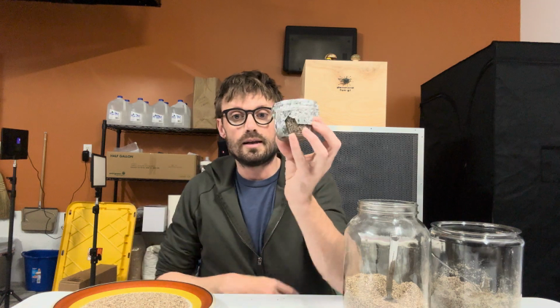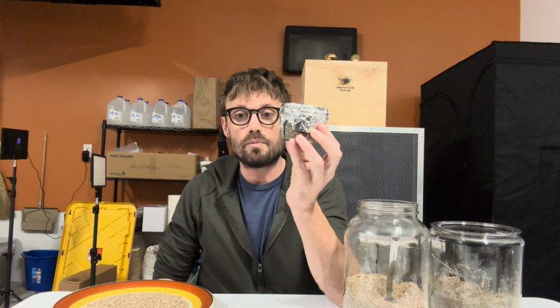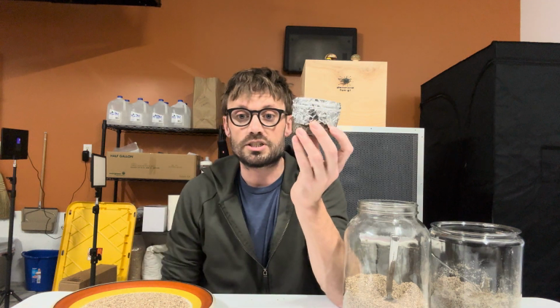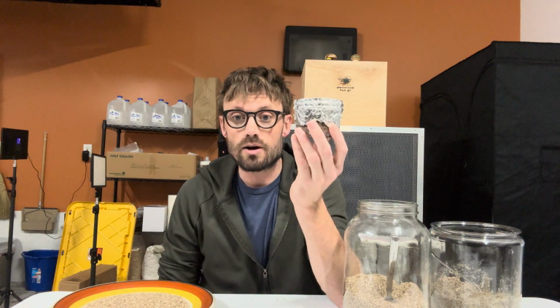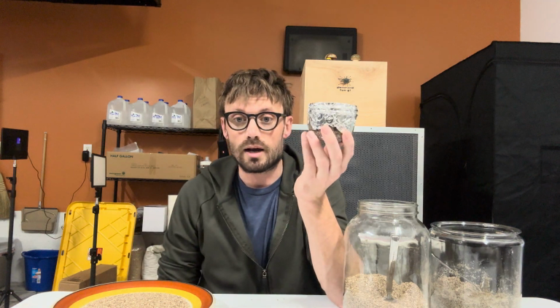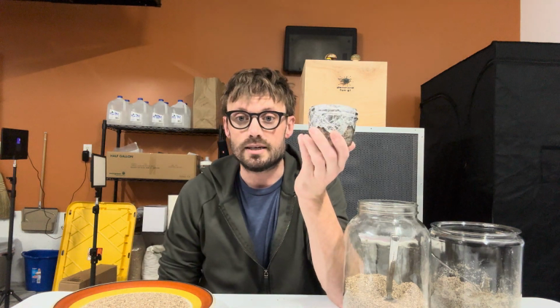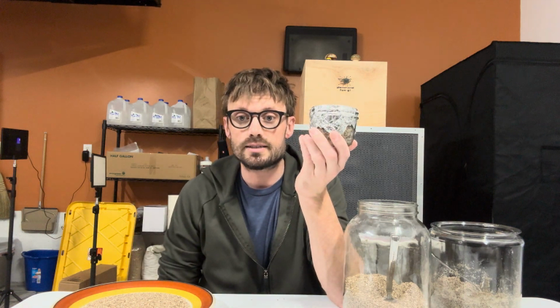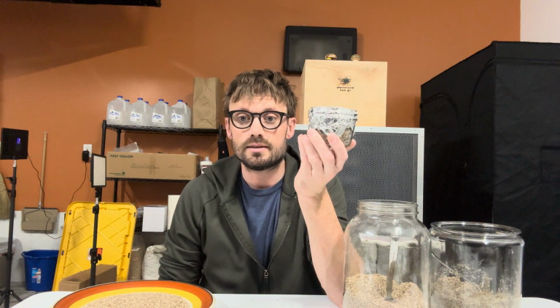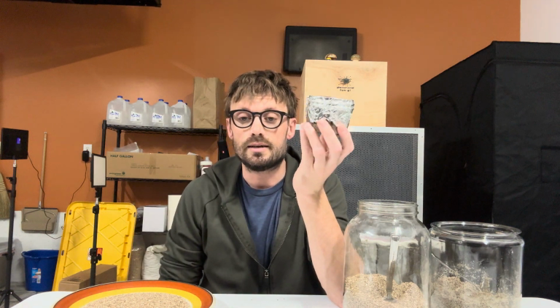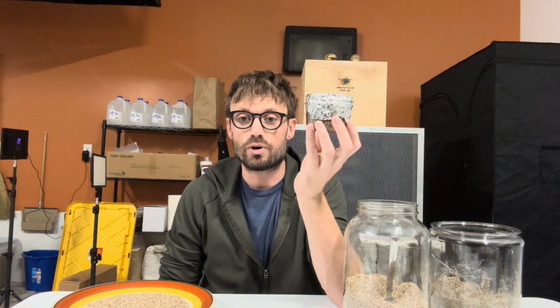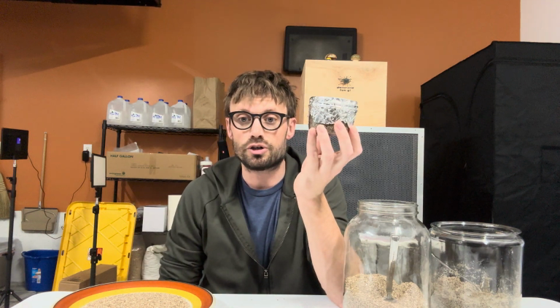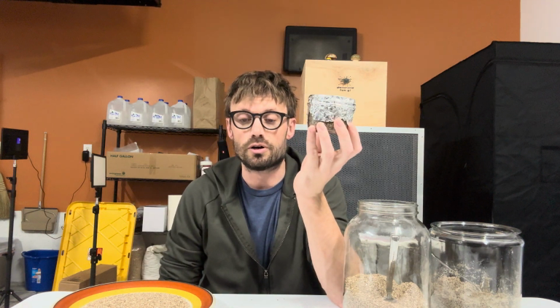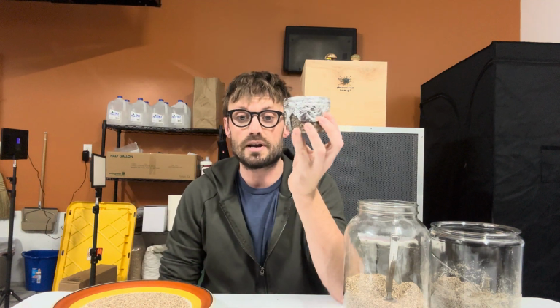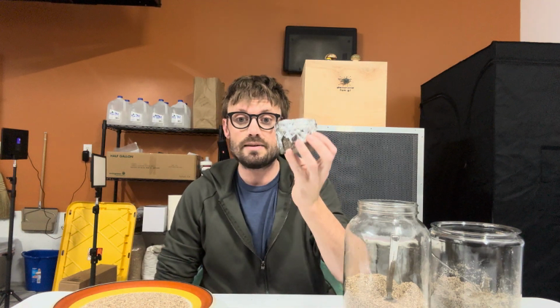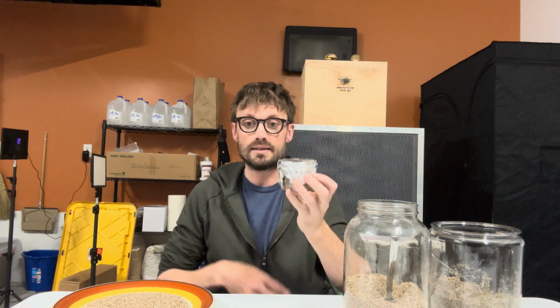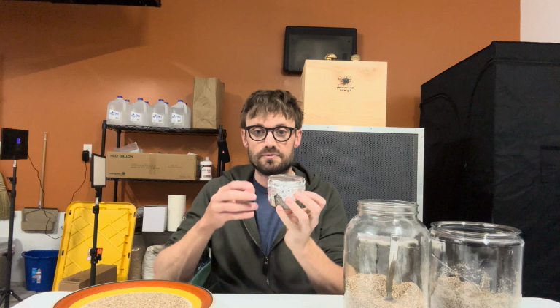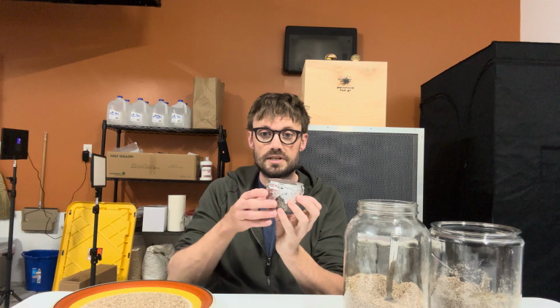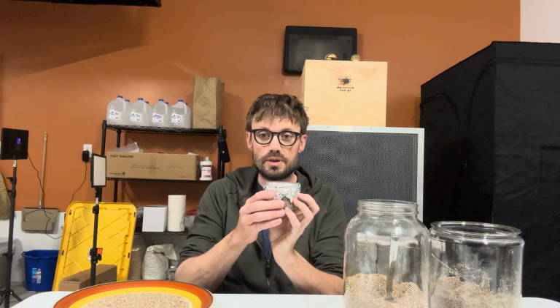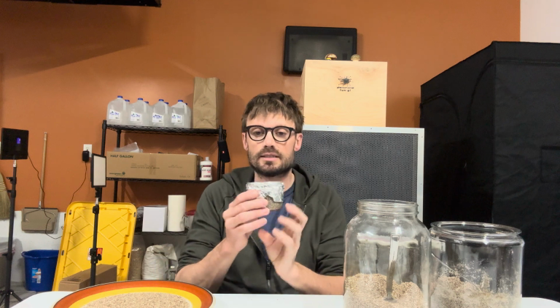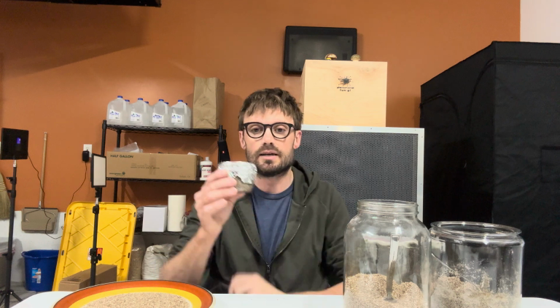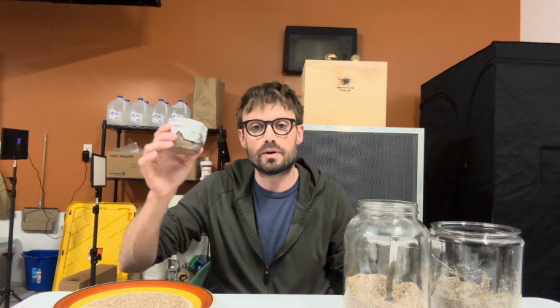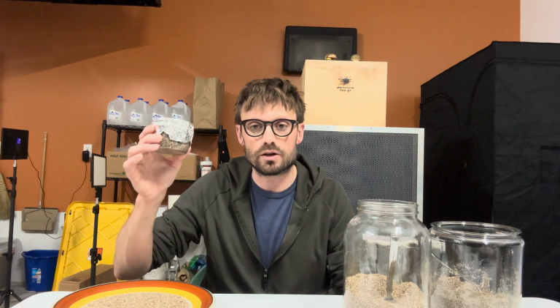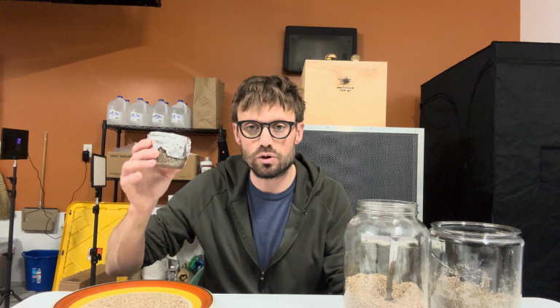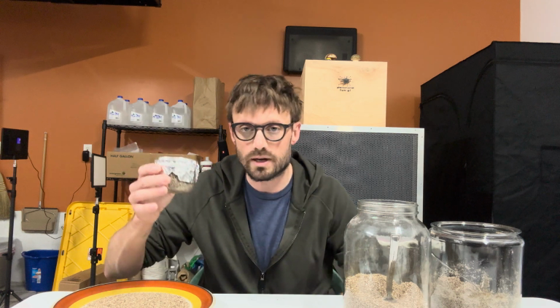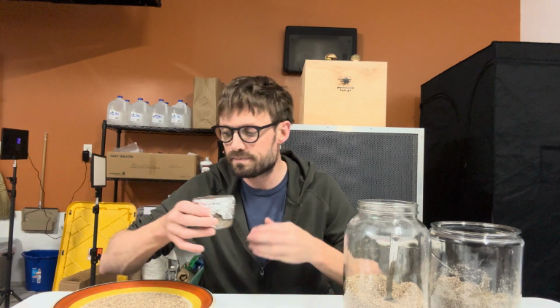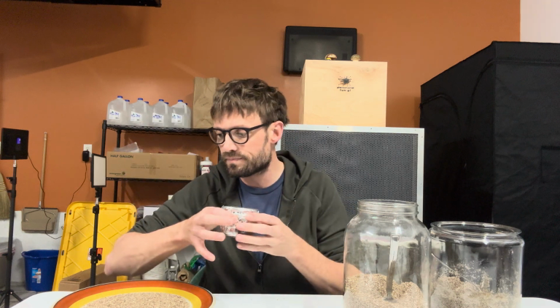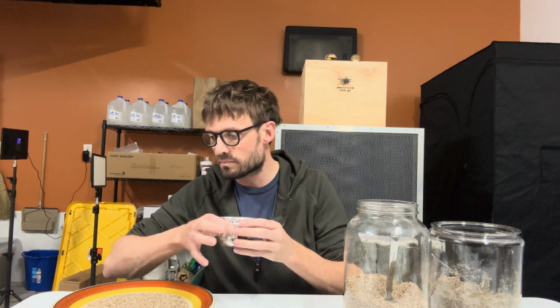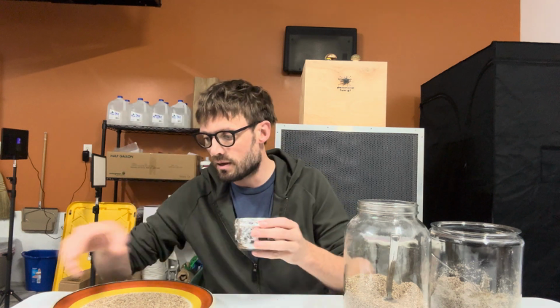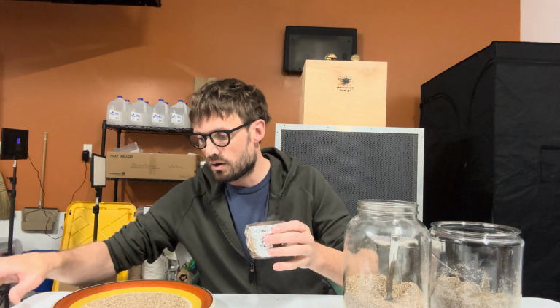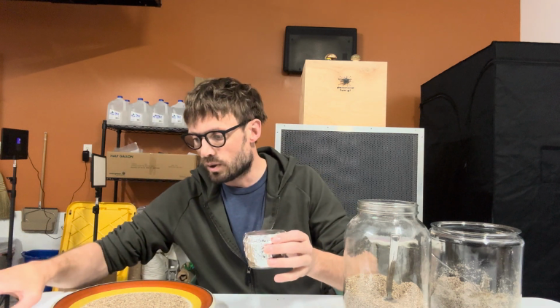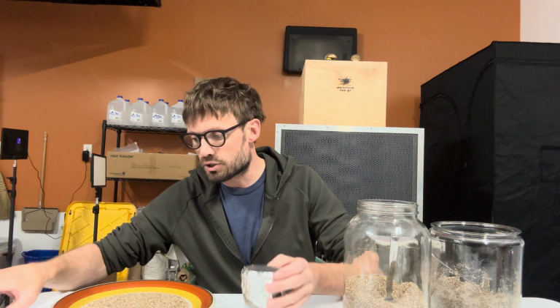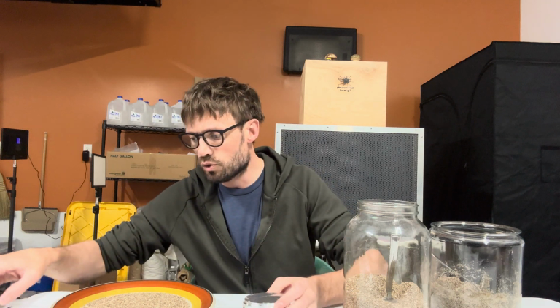Now I'm going to sterilize this in a pressure cooker for 90 minutes at 15 psi, and I'm going to let it cool overnight.